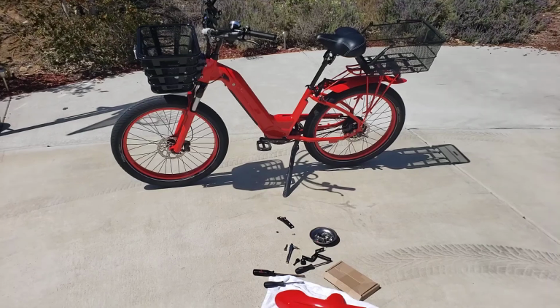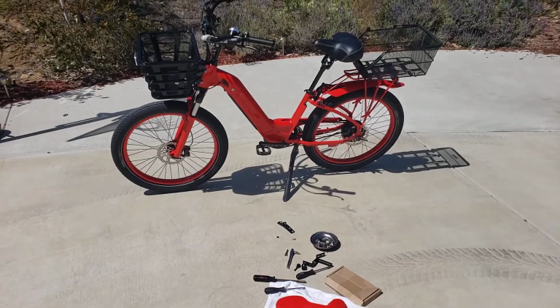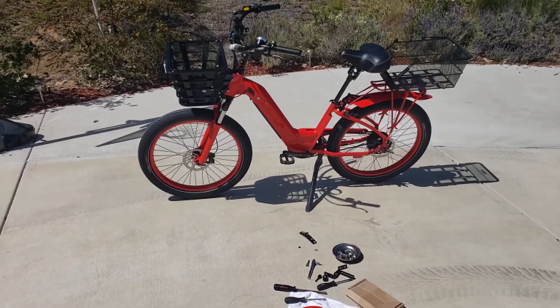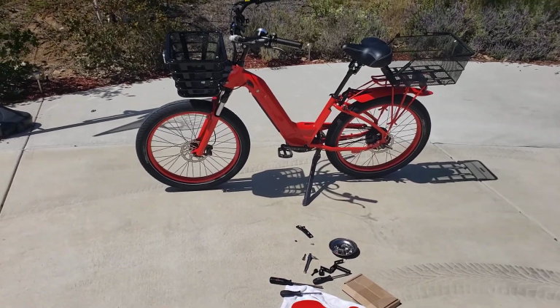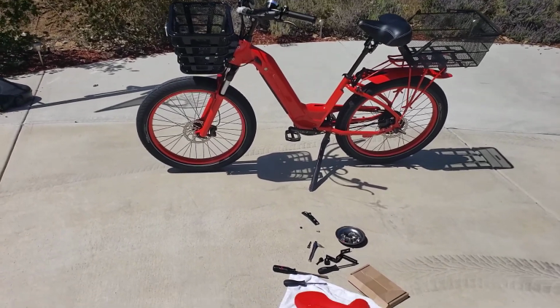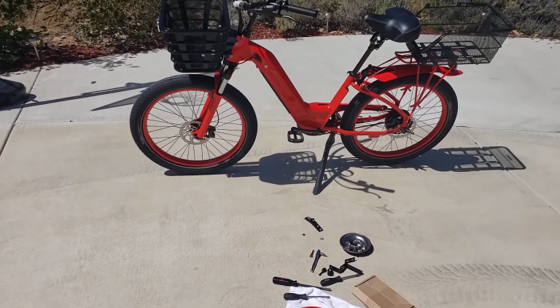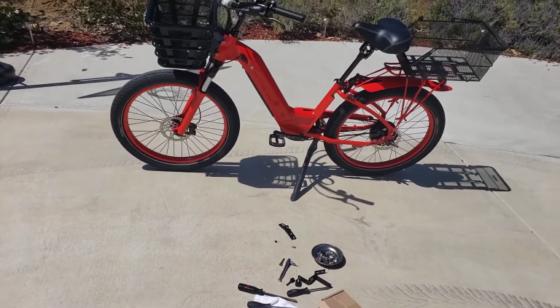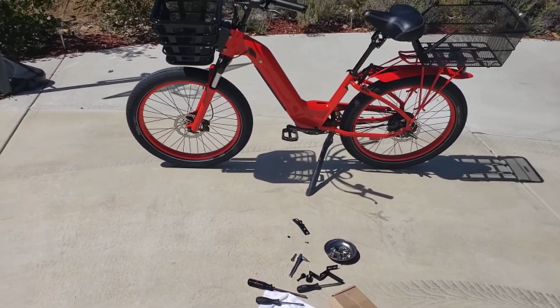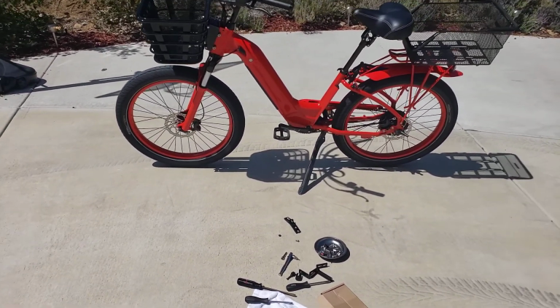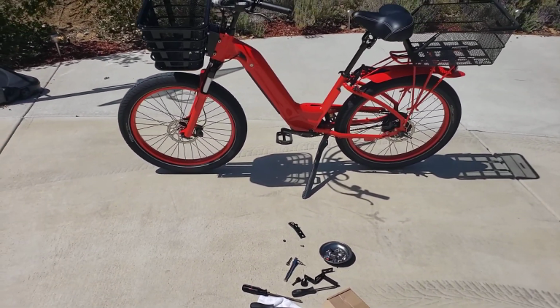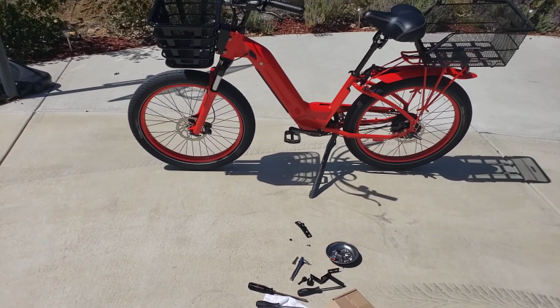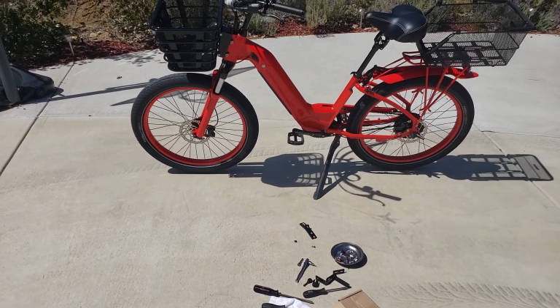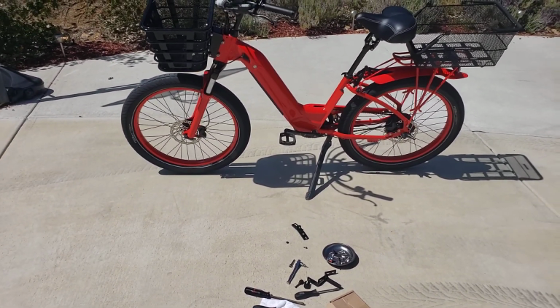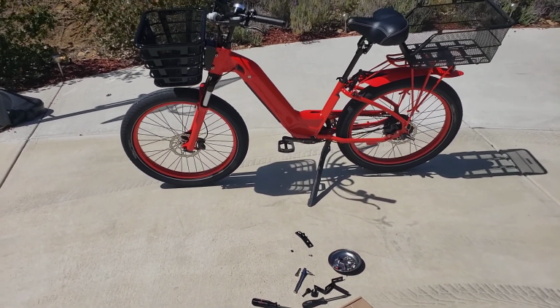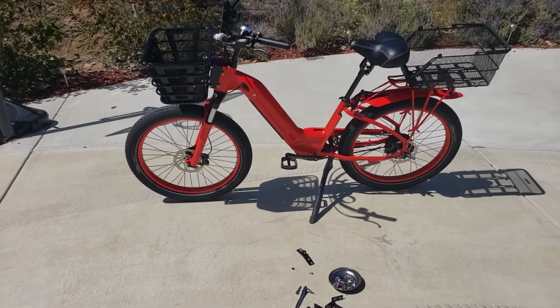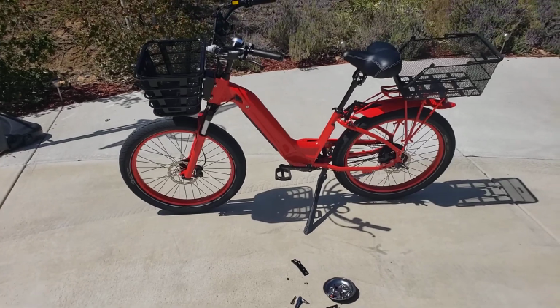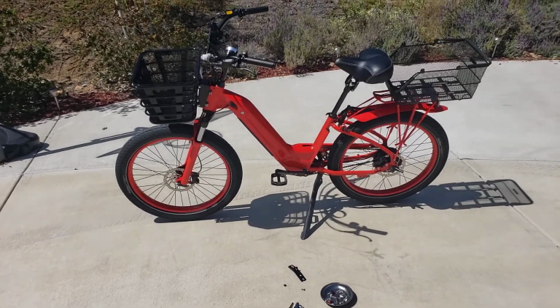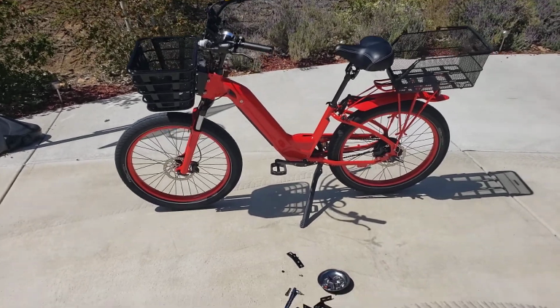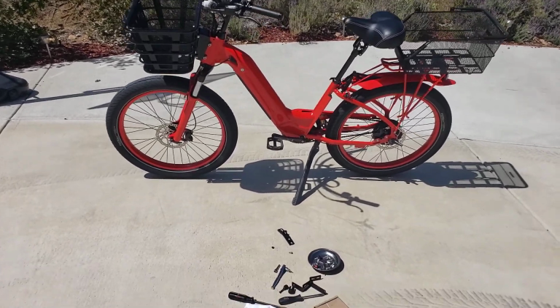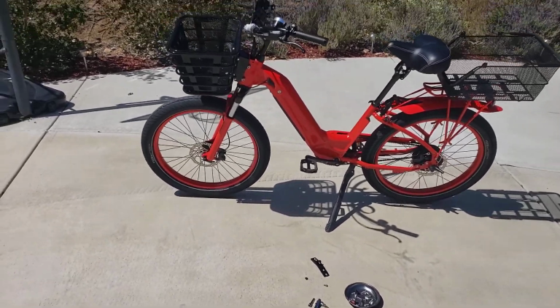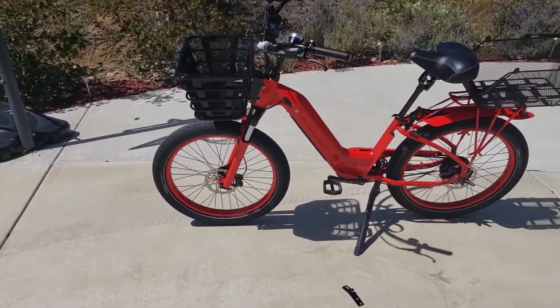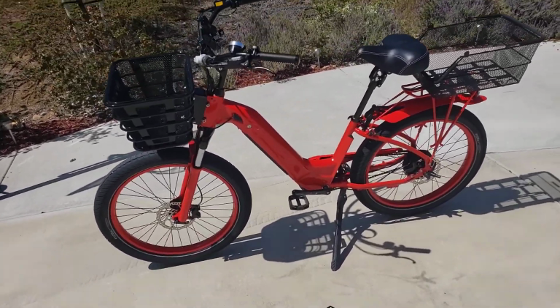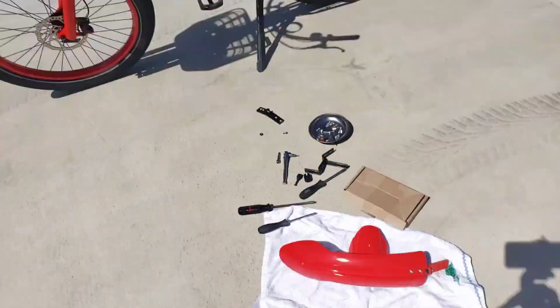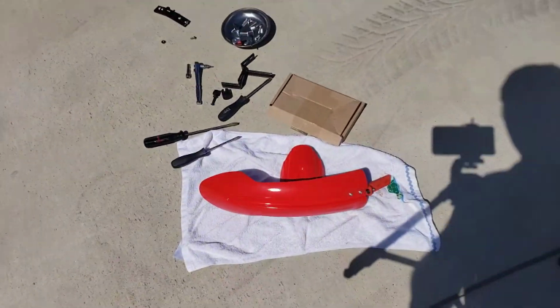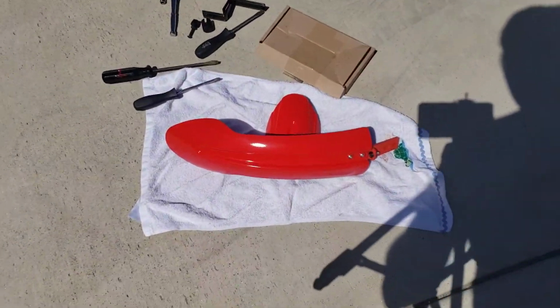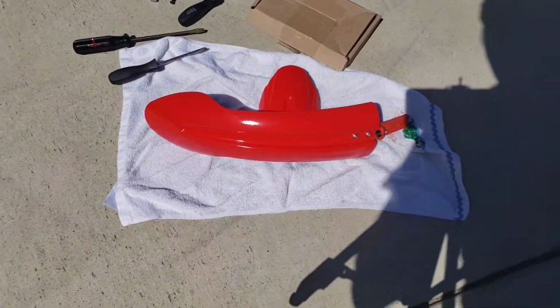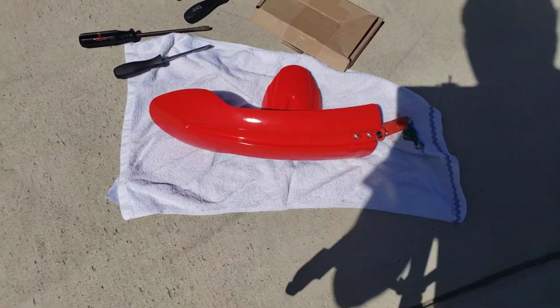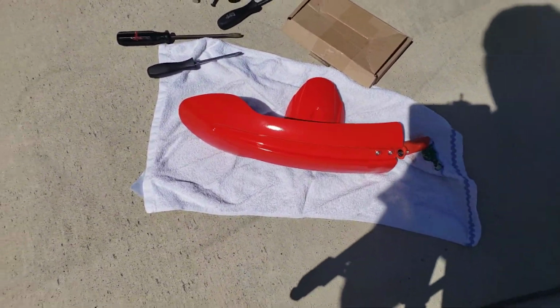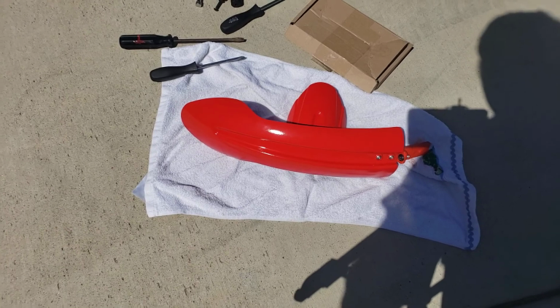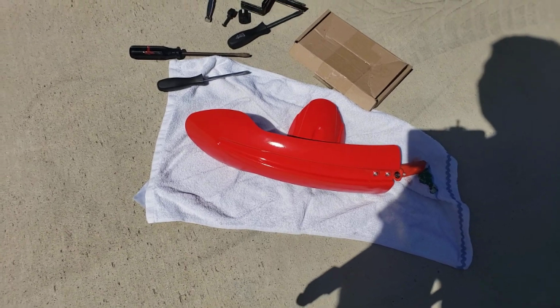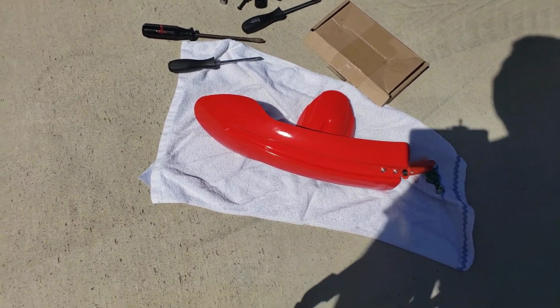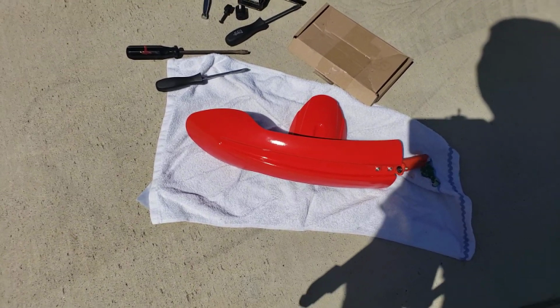This is the how-to installation video on the EBC Model R Front Fender Relocation Kit. The first thing you need to do is remove your front fender from the bike.